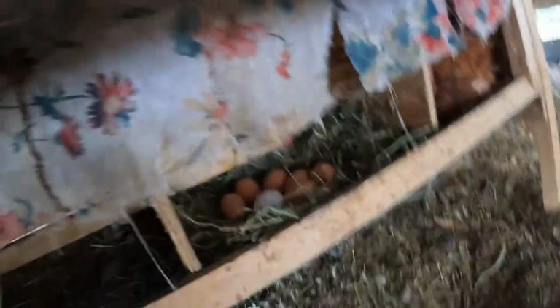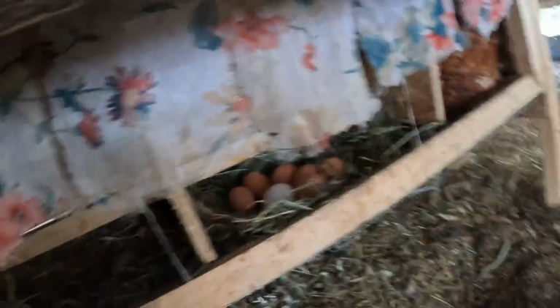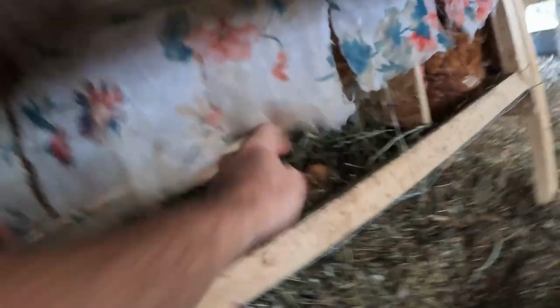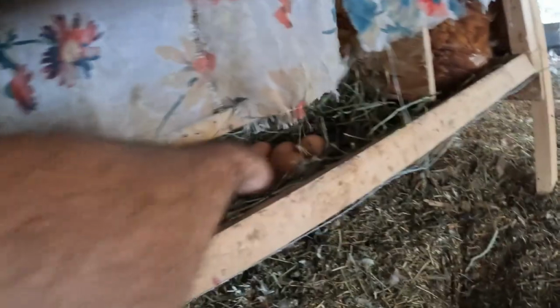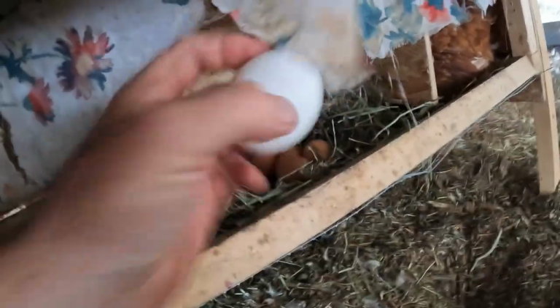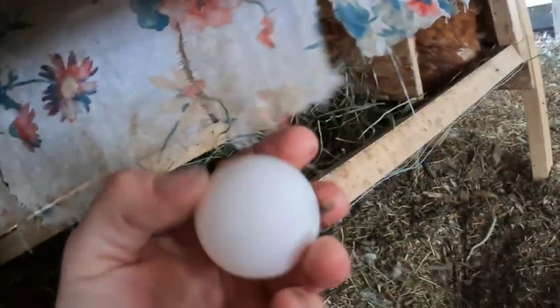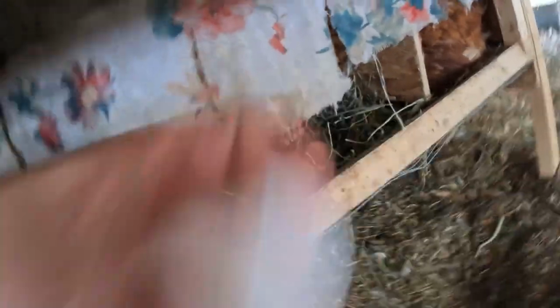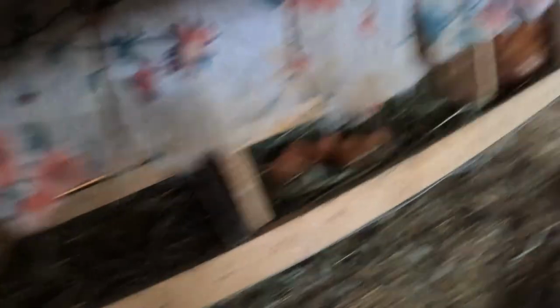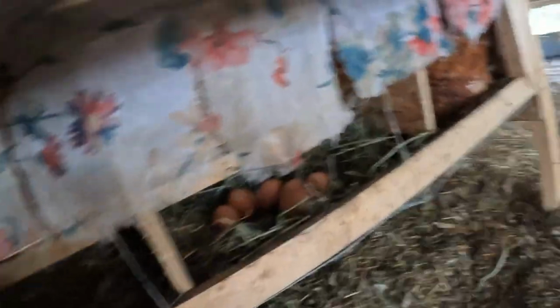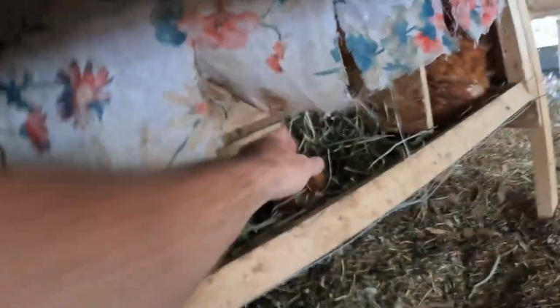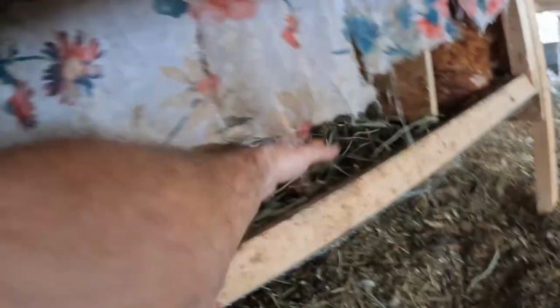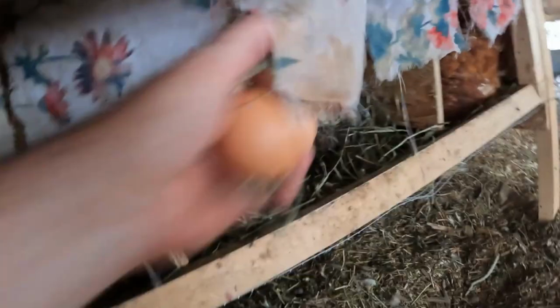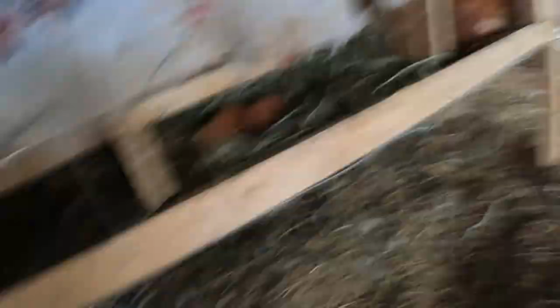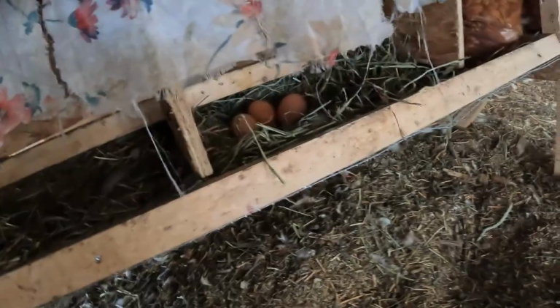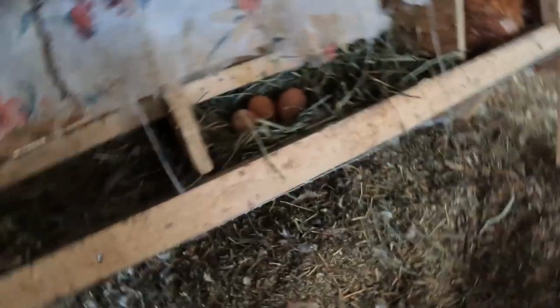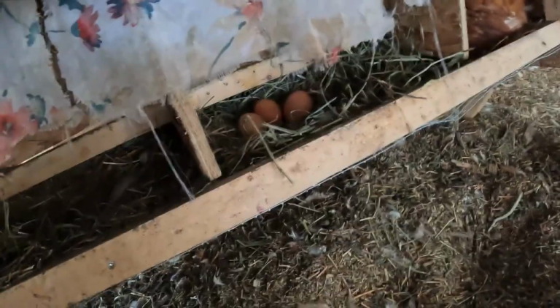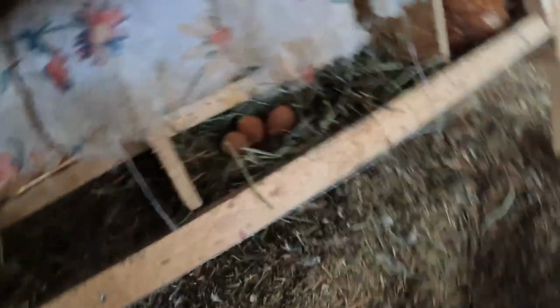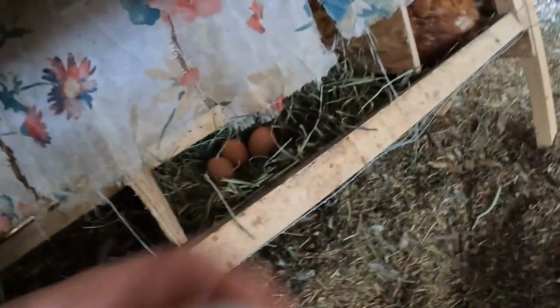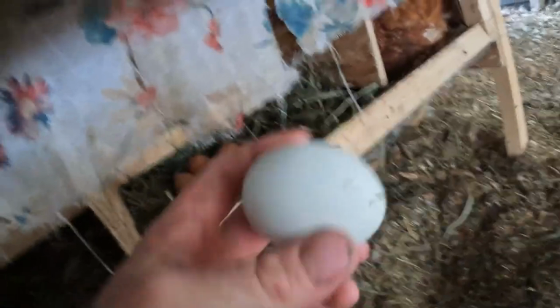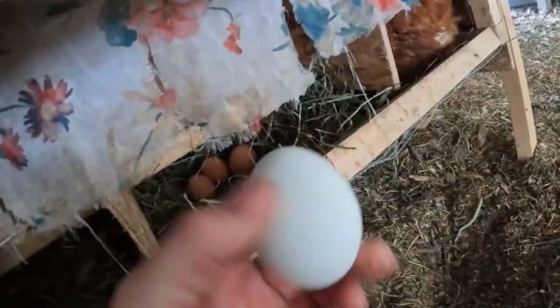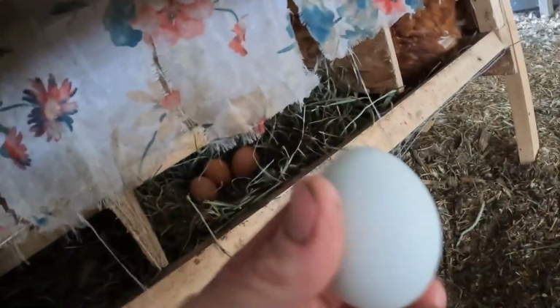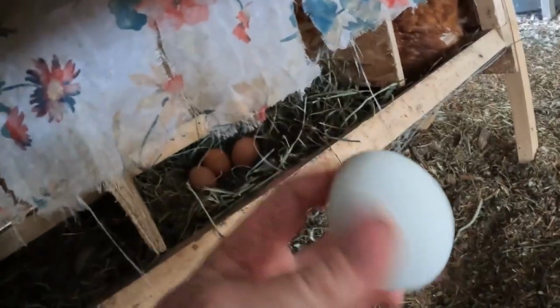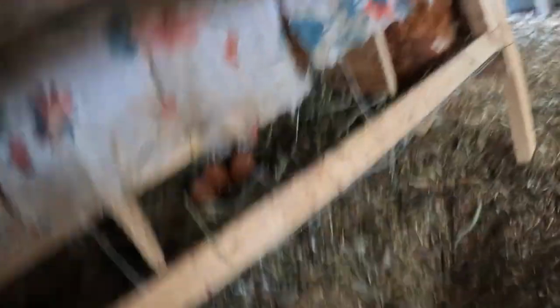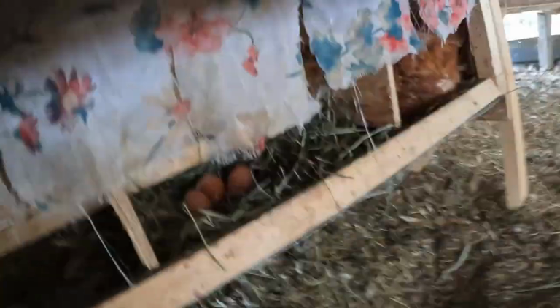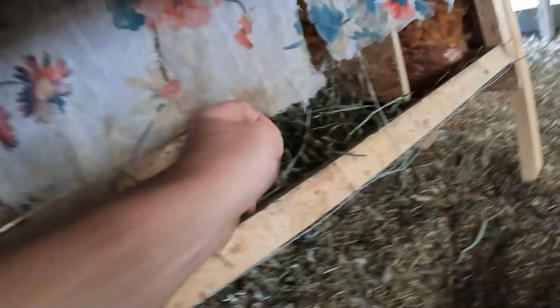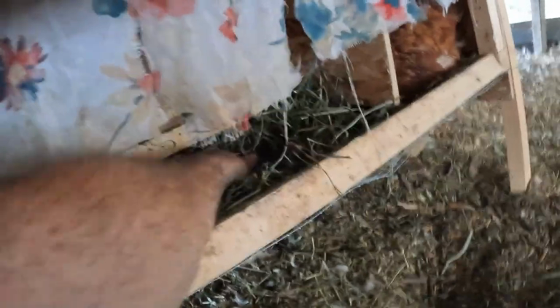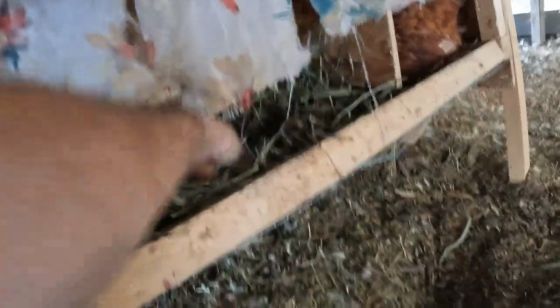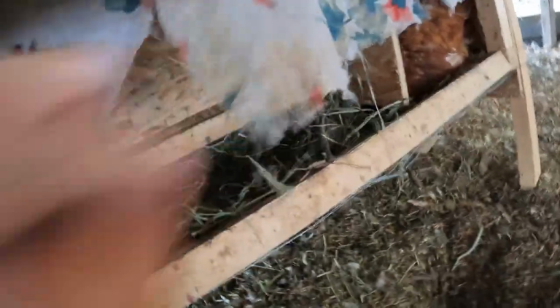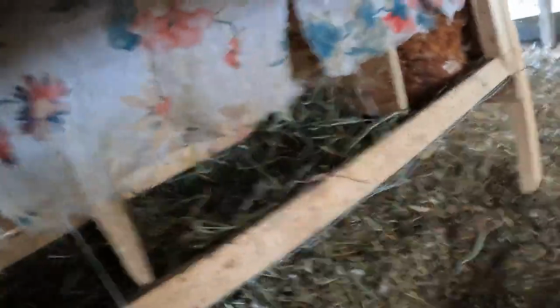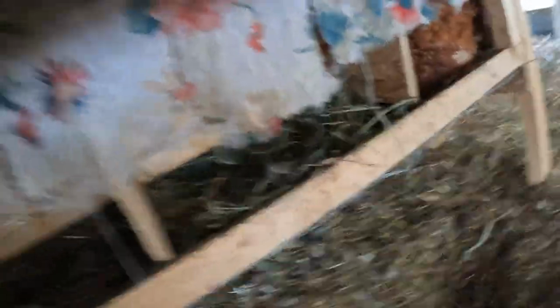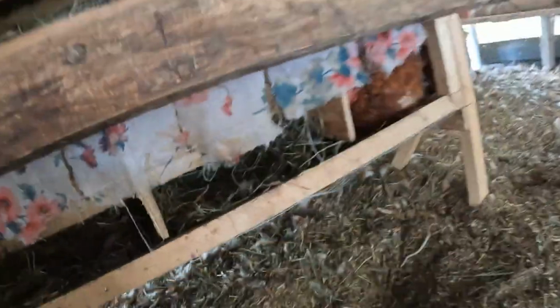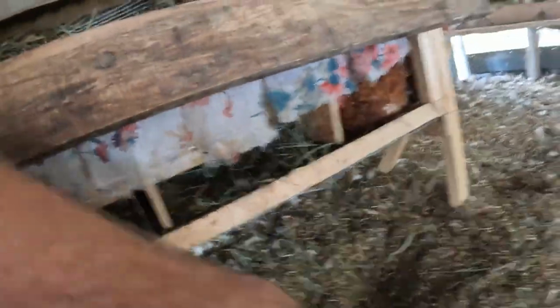We have one white egg layer so we get one white egg usually every day, and we have one Americana so we get one green or blue egg every day — well, not every day, but almost every day.